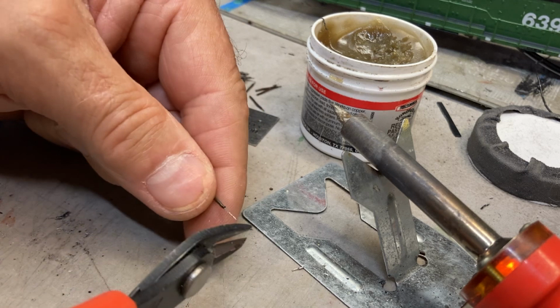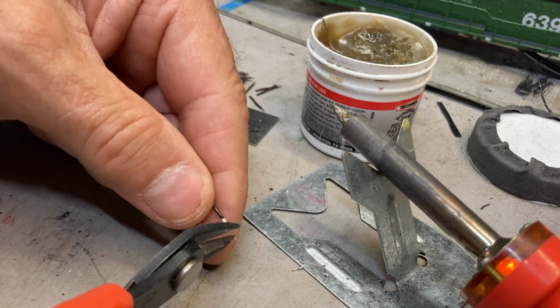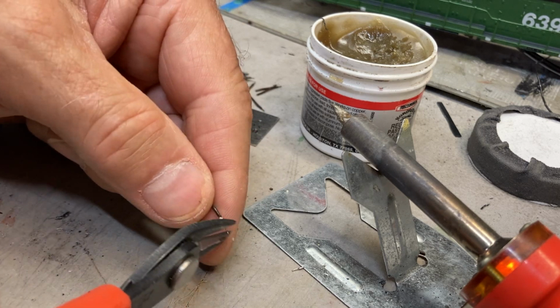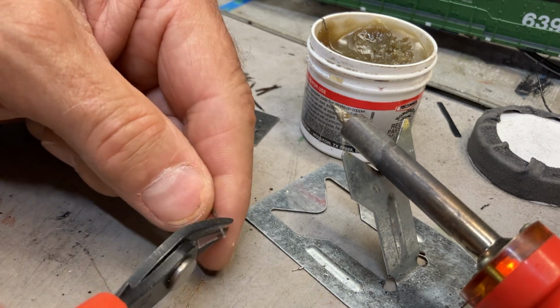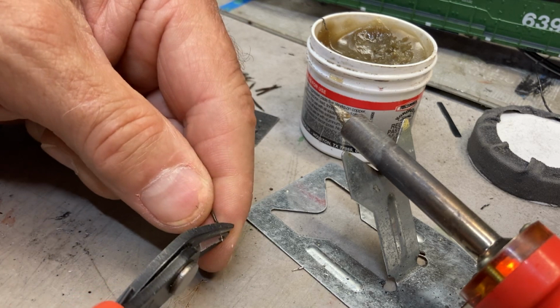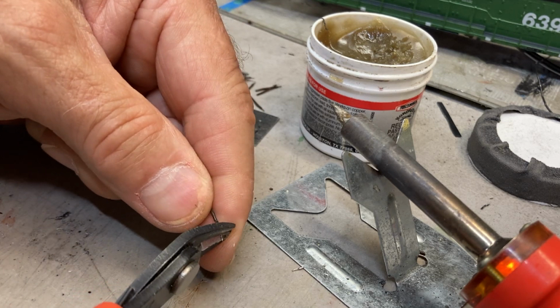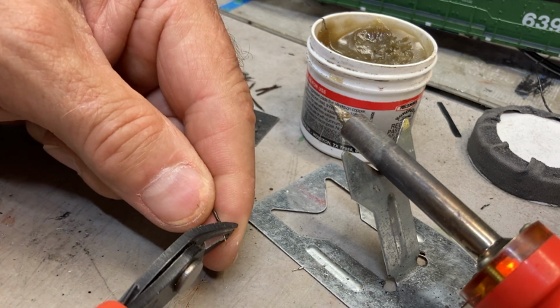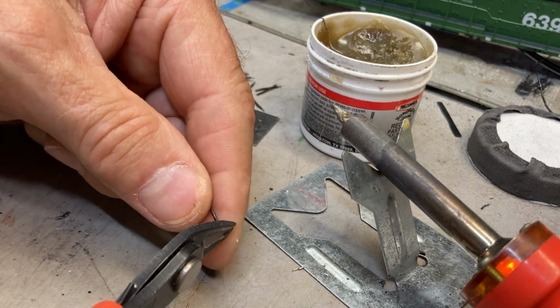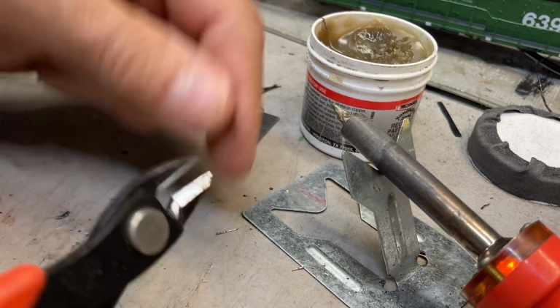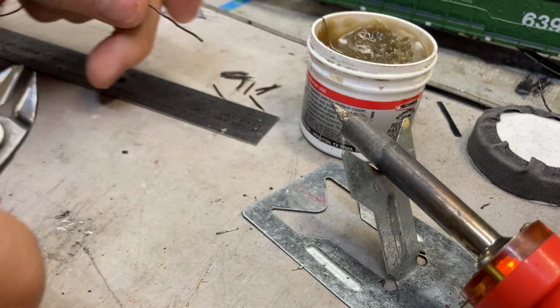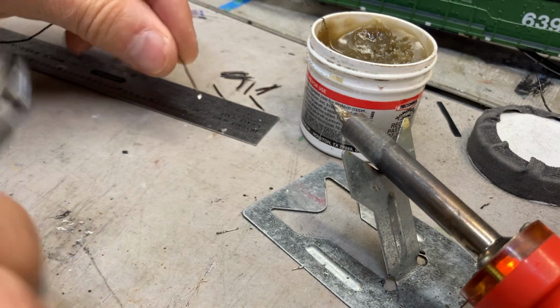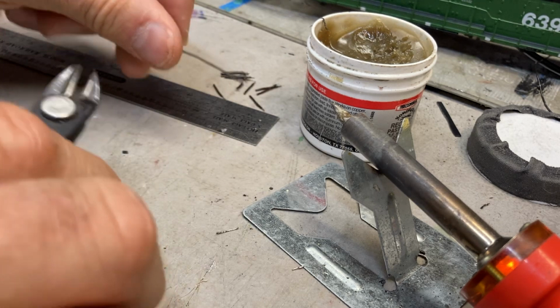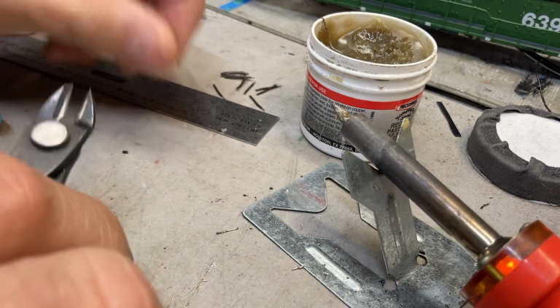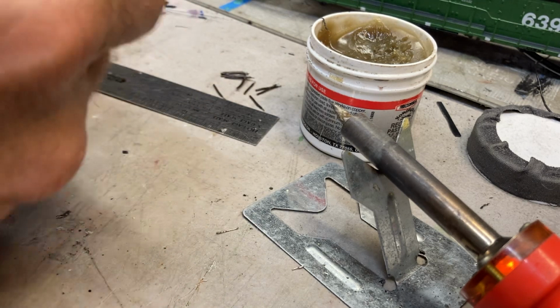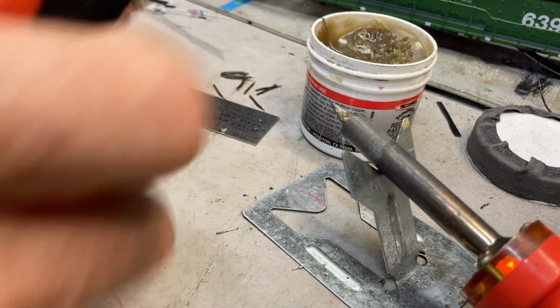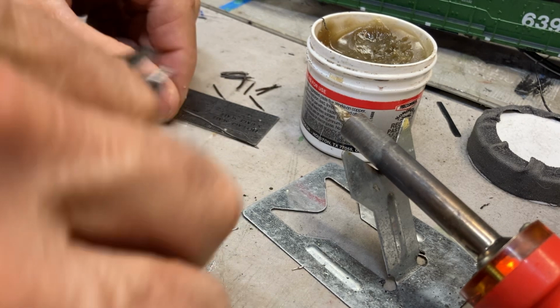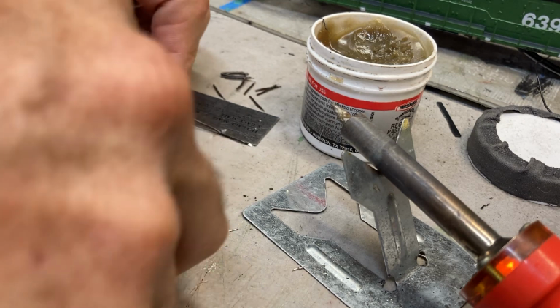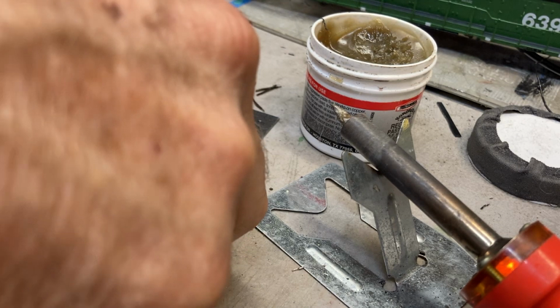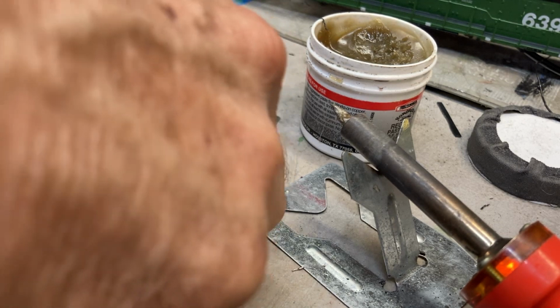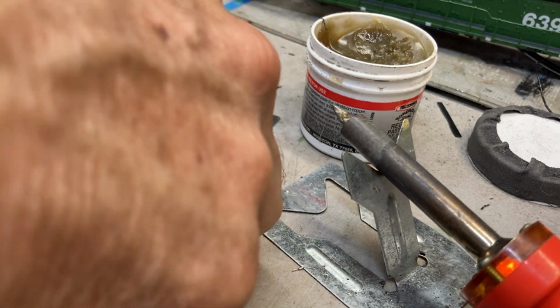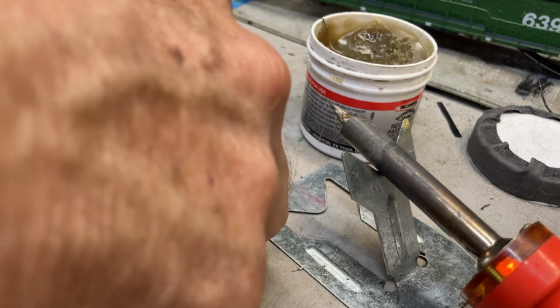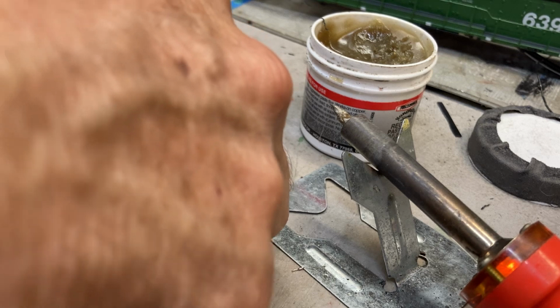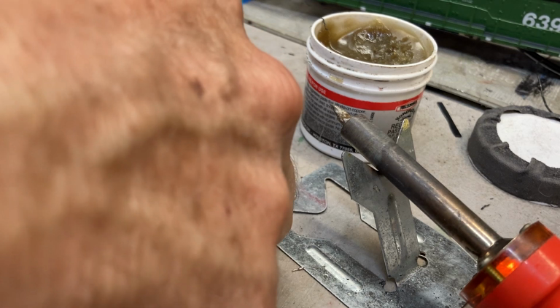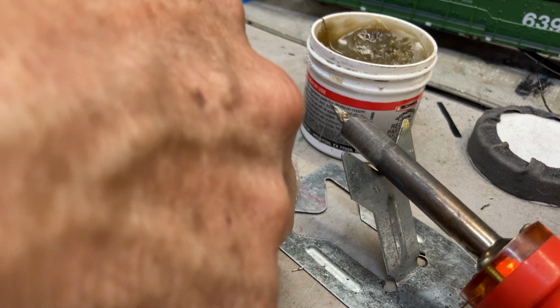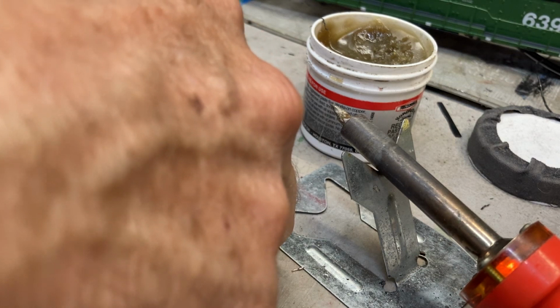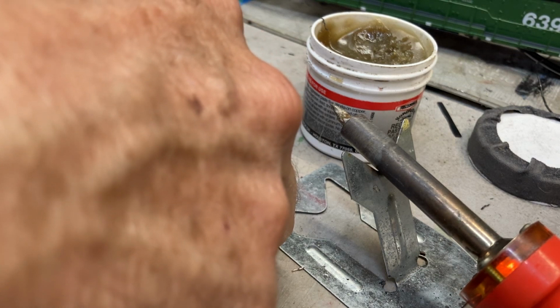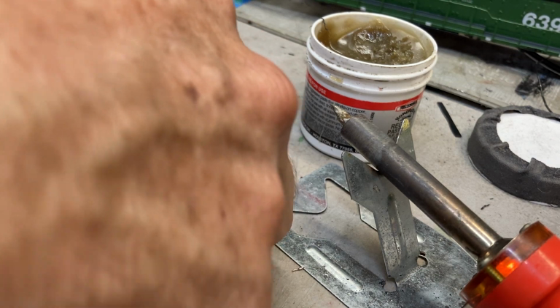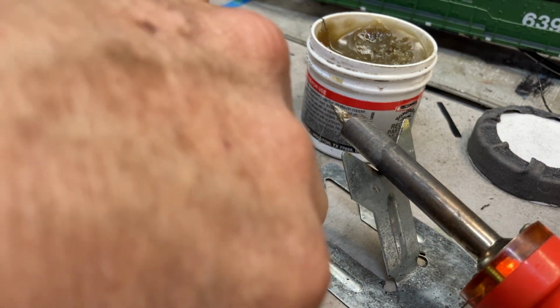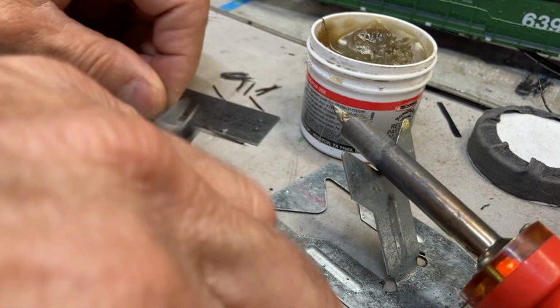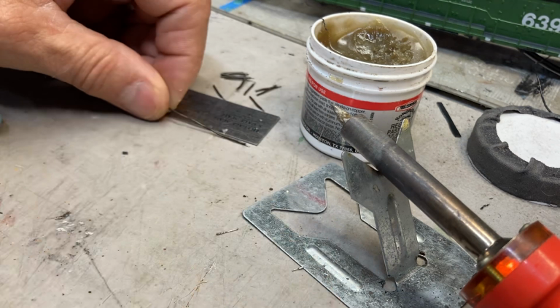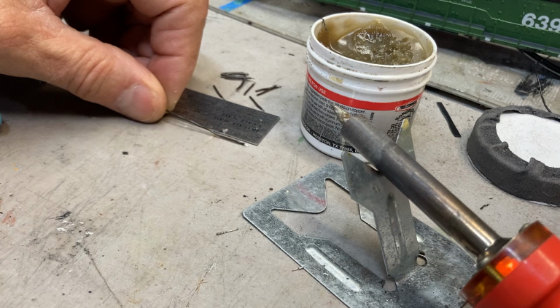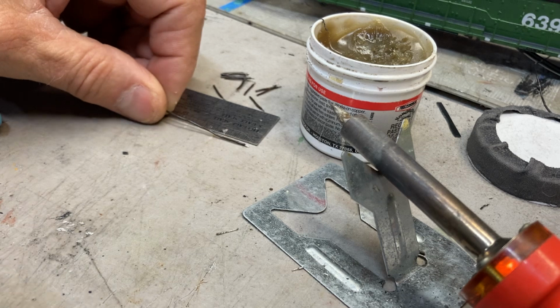Then trim off the excess of the tinned wire. Bring it up to my HO scale ruler and cut it to length — I want mine about four feet.